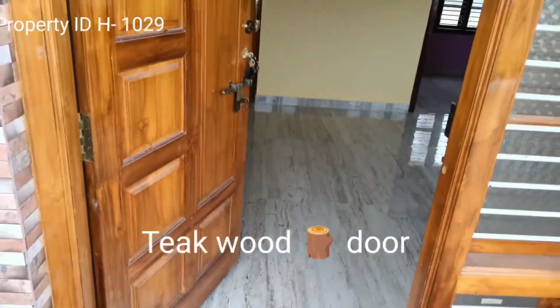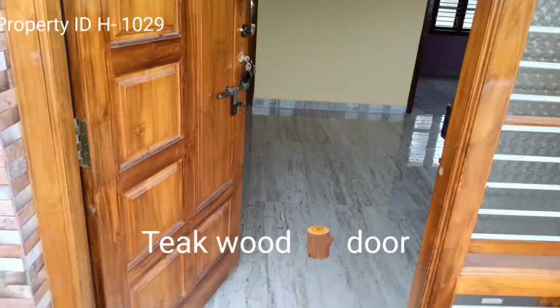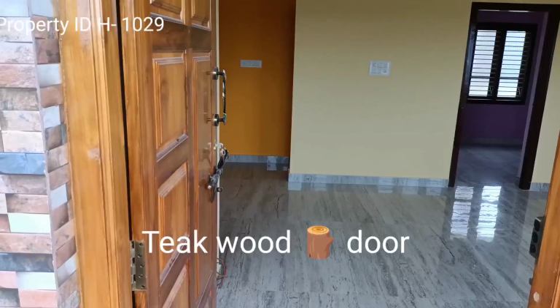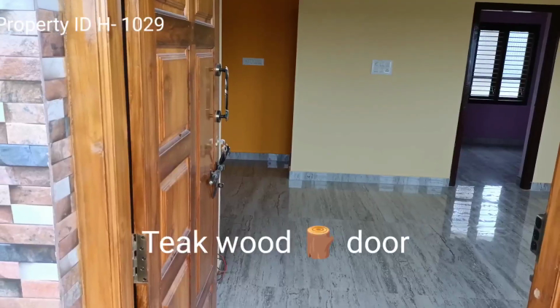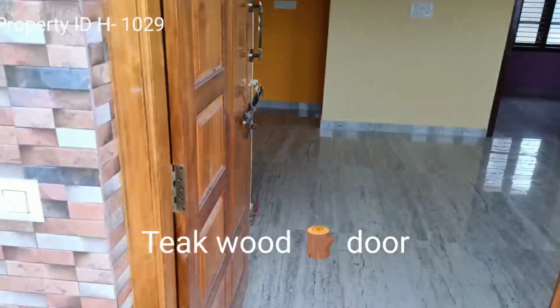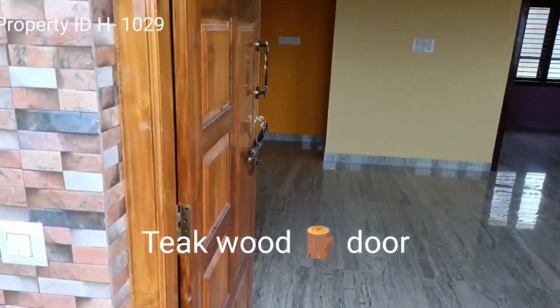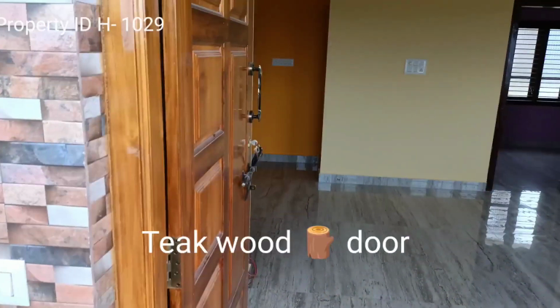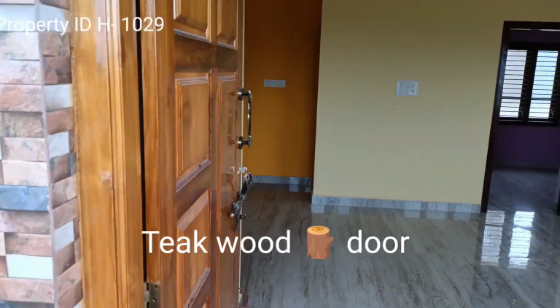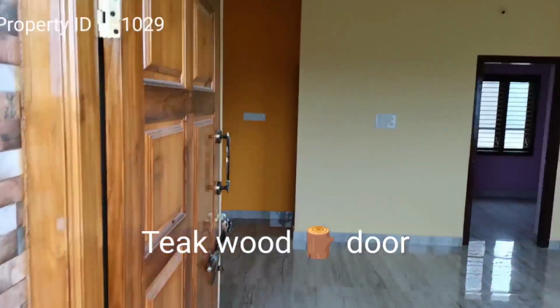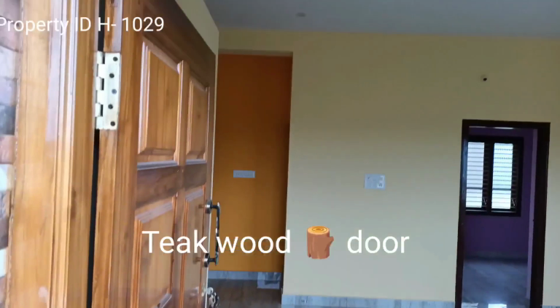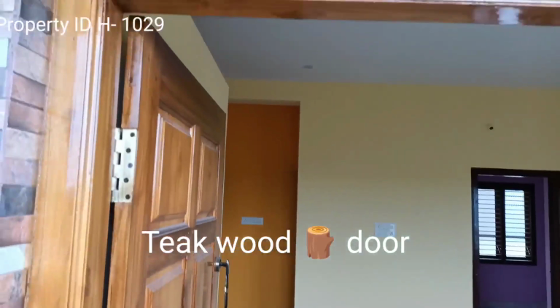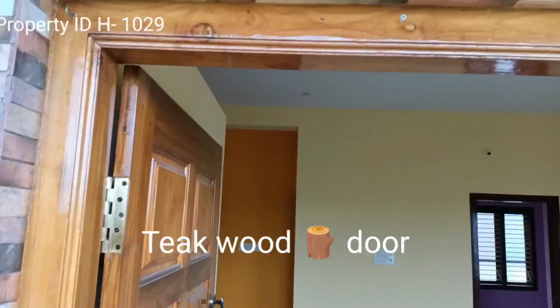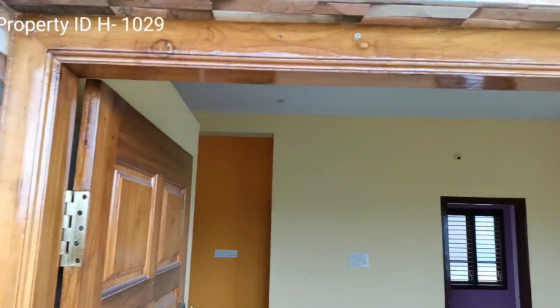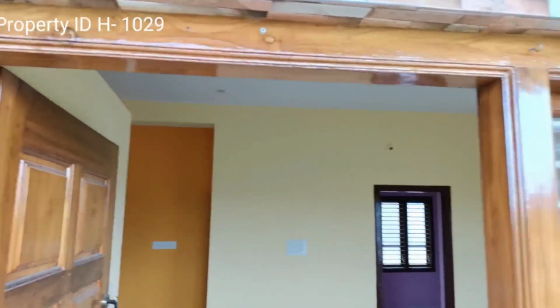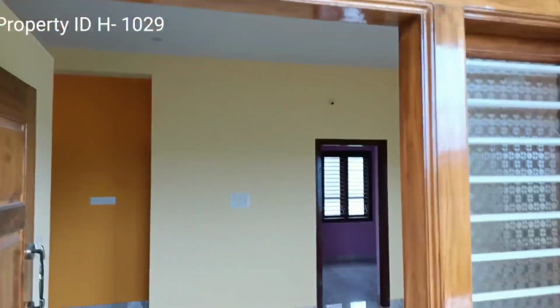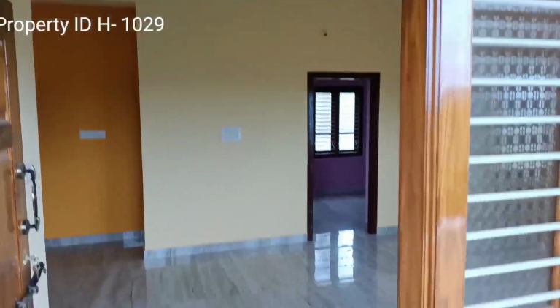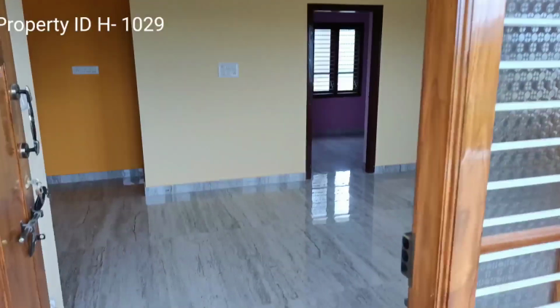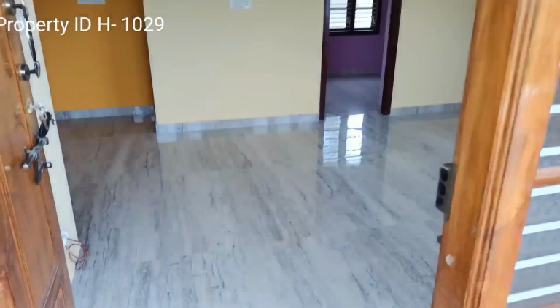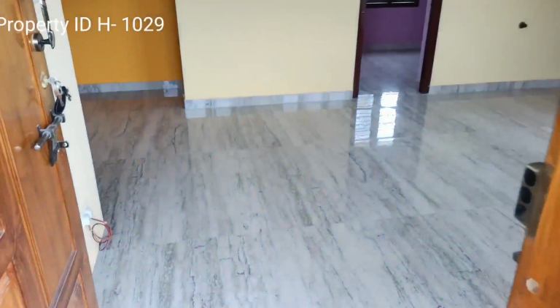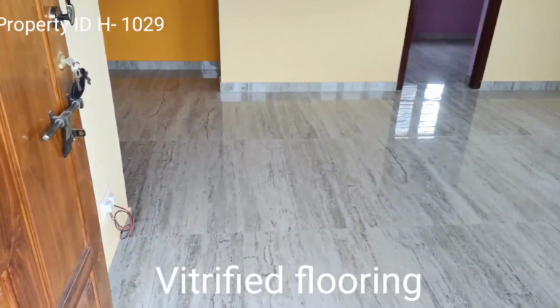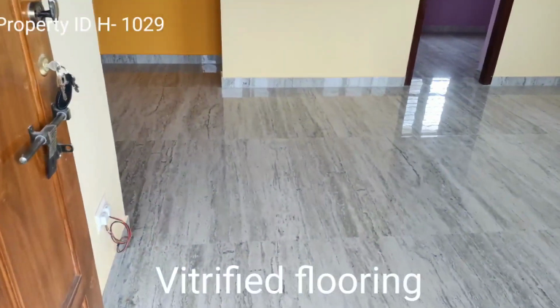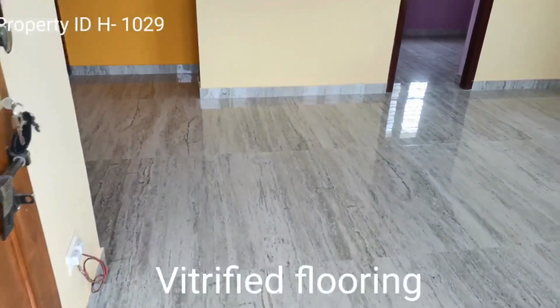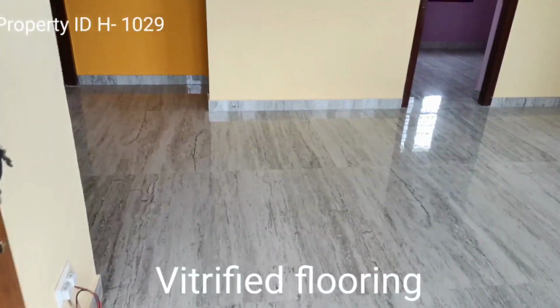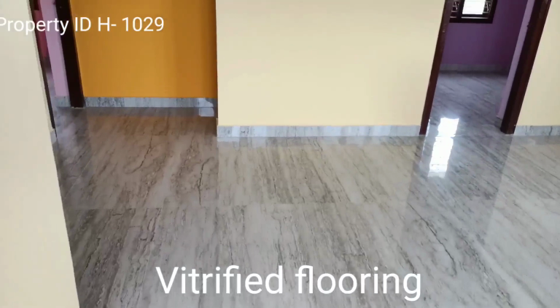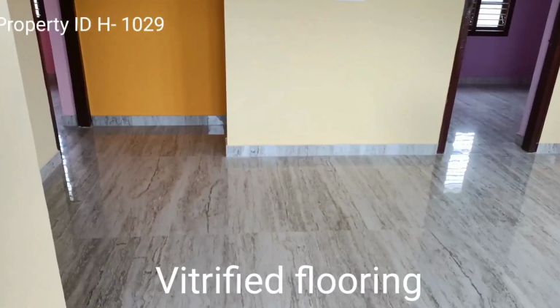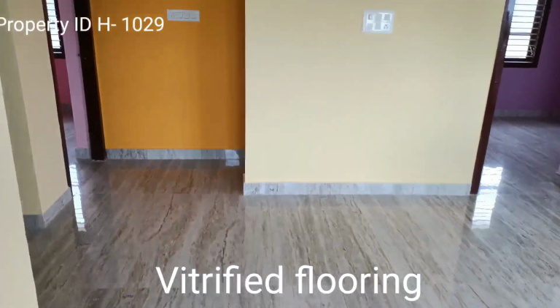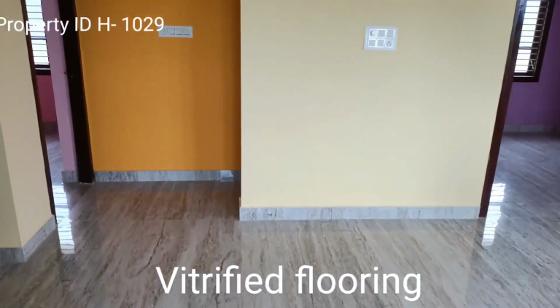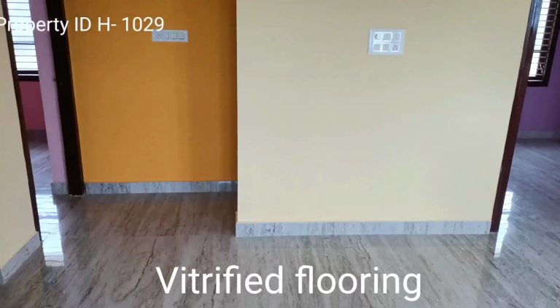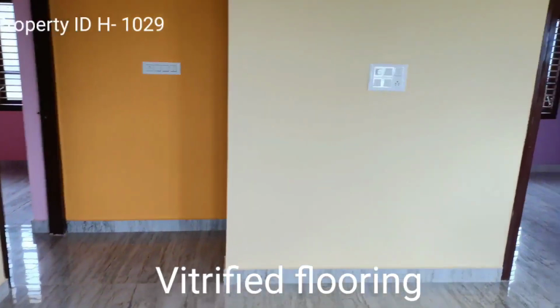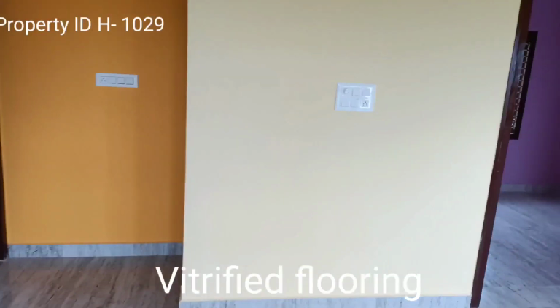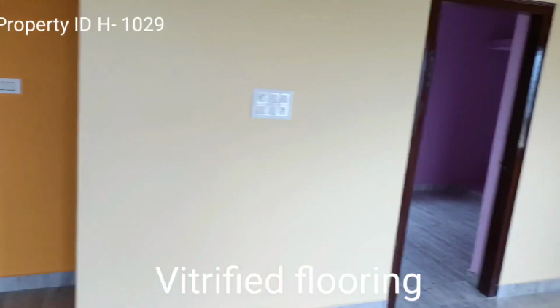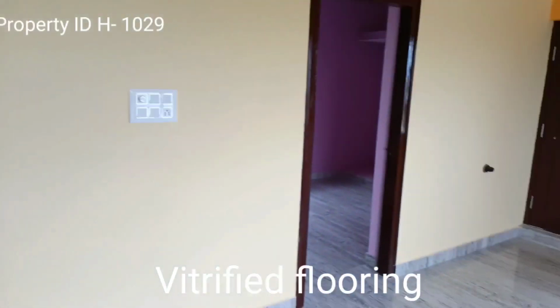It has a teakwood main door. Inside, it has vitrified flooring throughout.